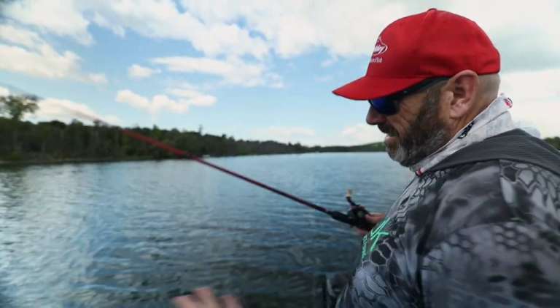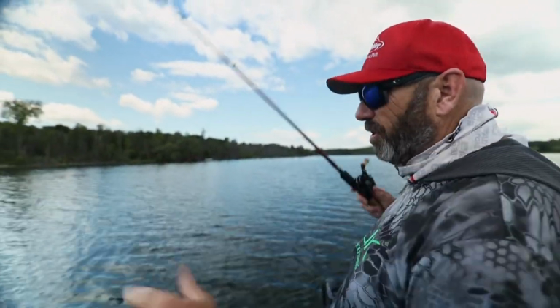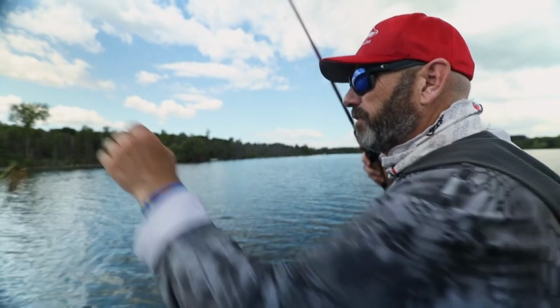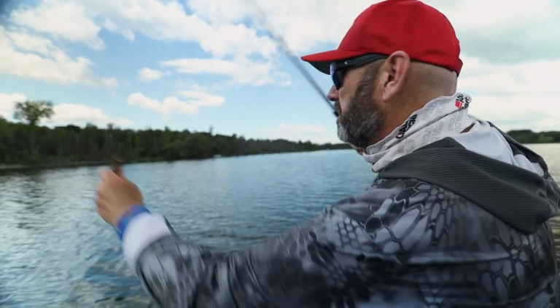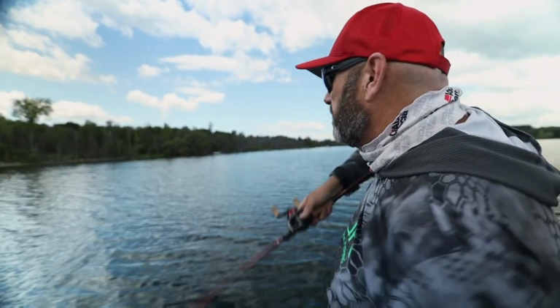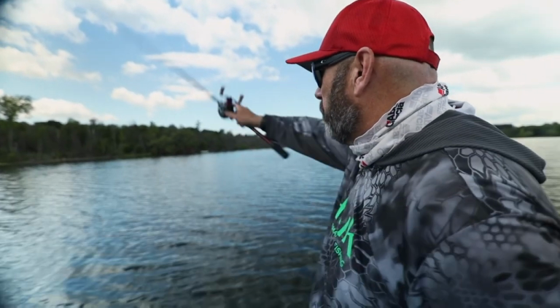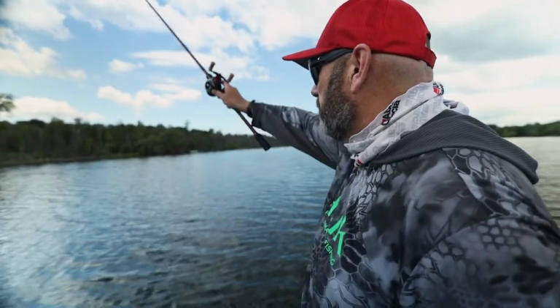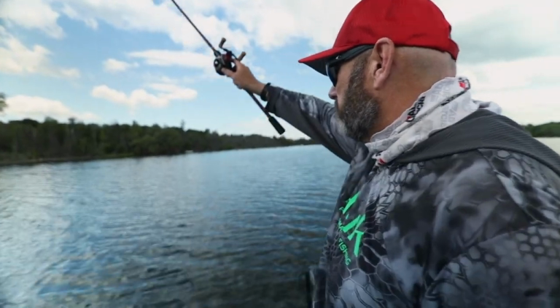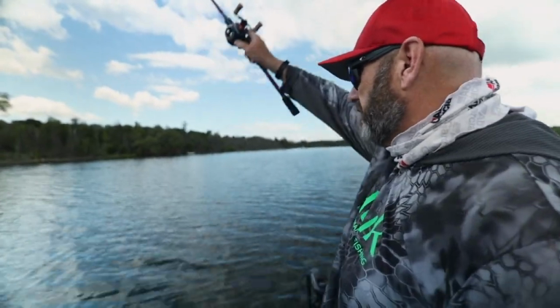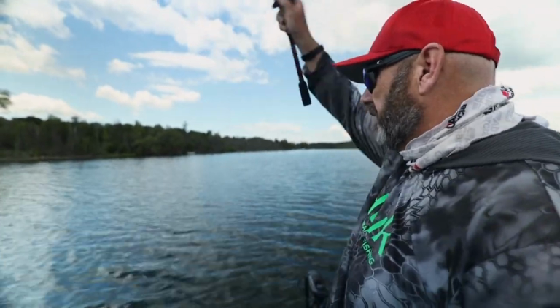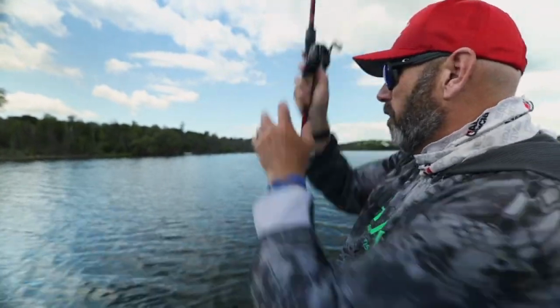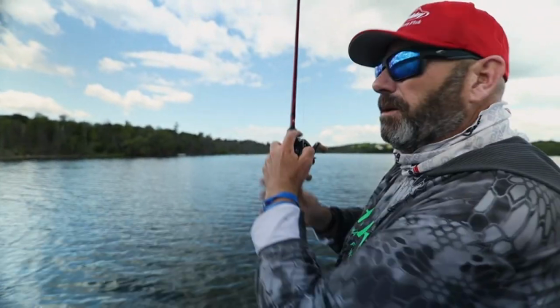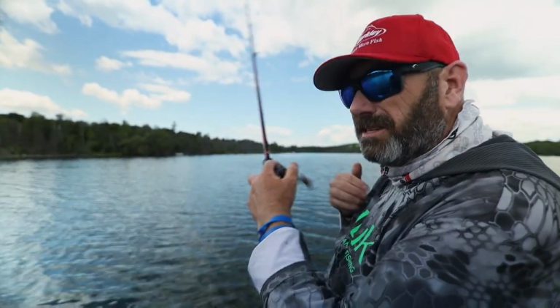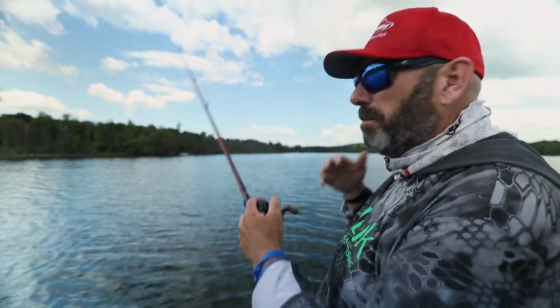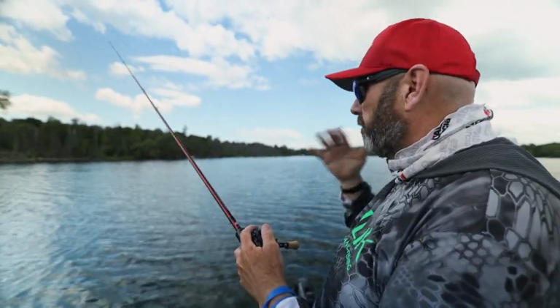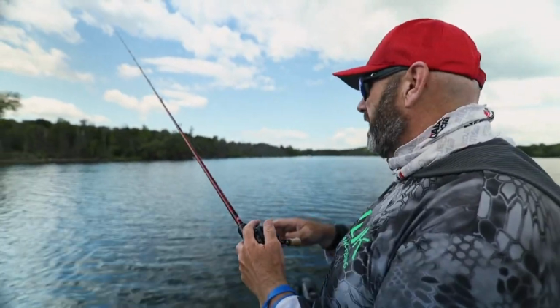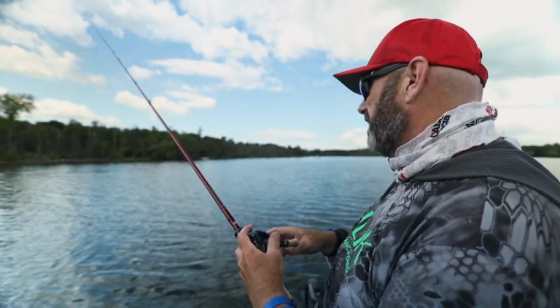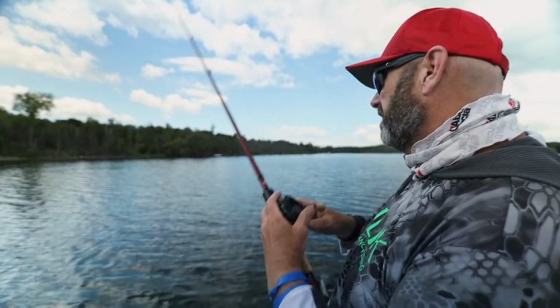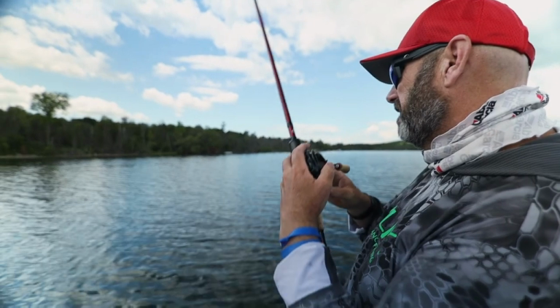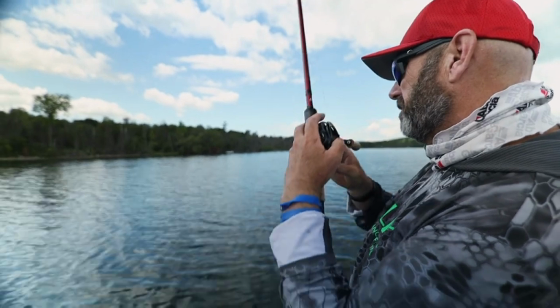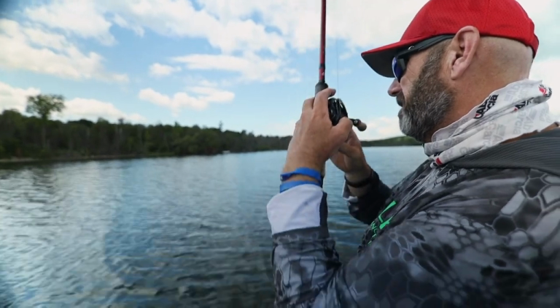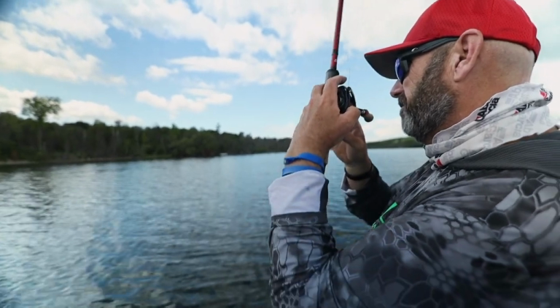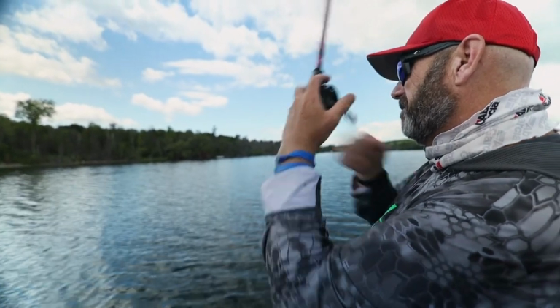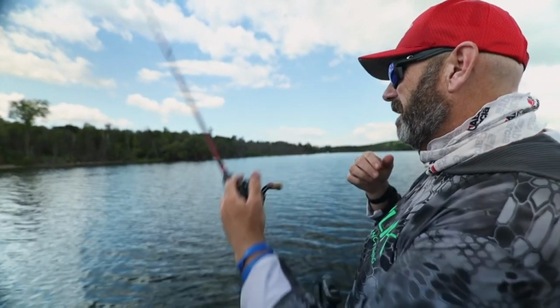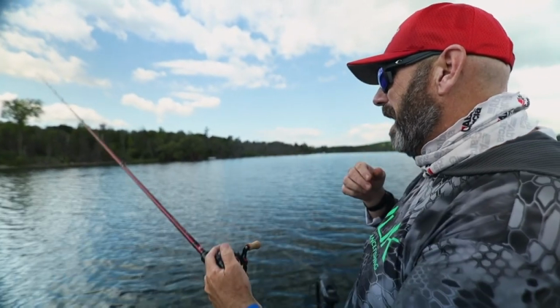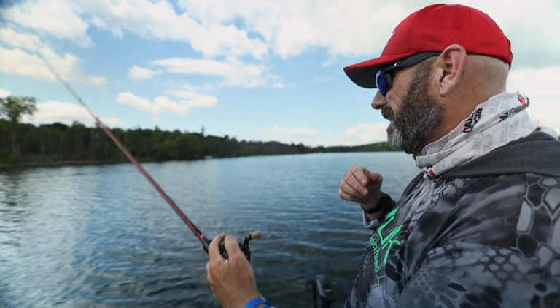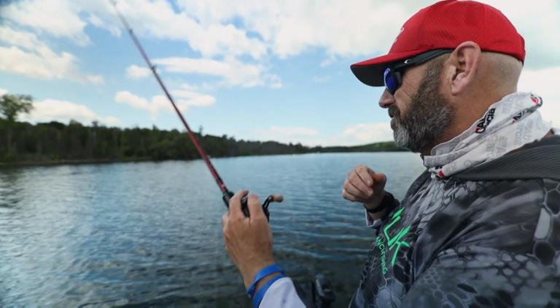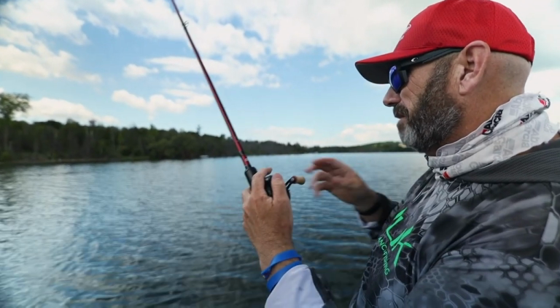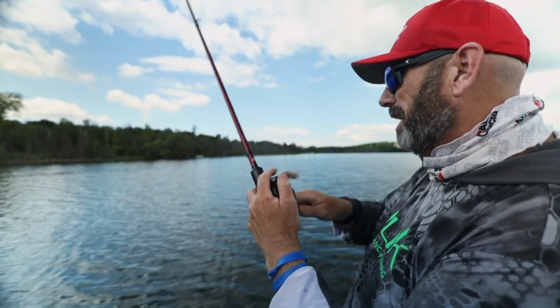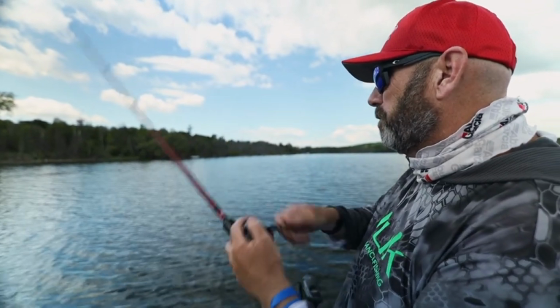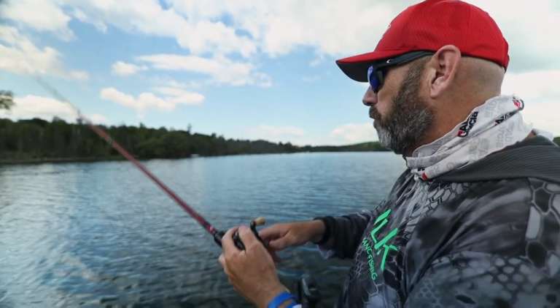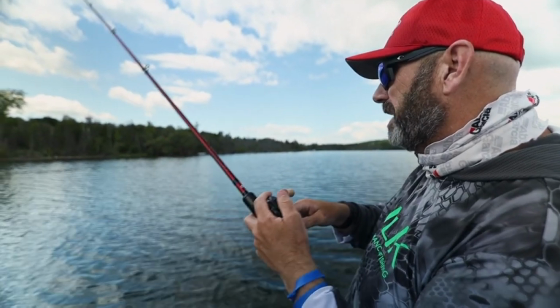I tried to throw them a jig this morning but it just didn't seem like they wanted it — they wanted something more finesse. But this afternoon they are whacking that jig. The key with both baits...